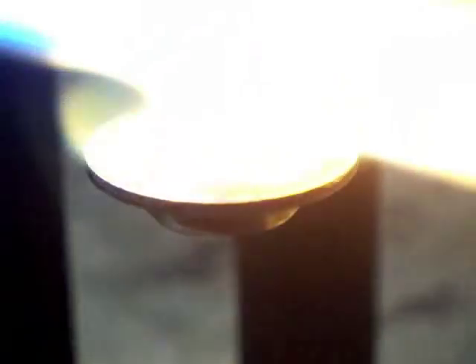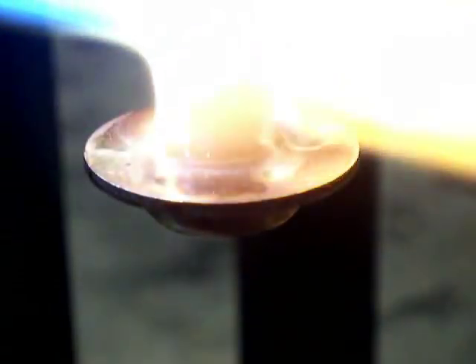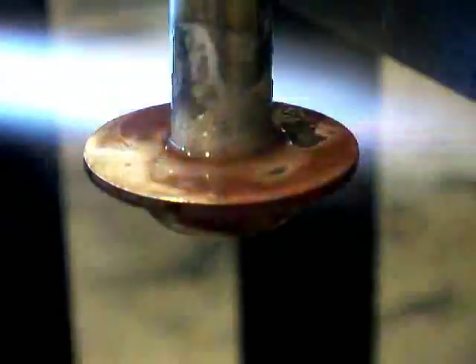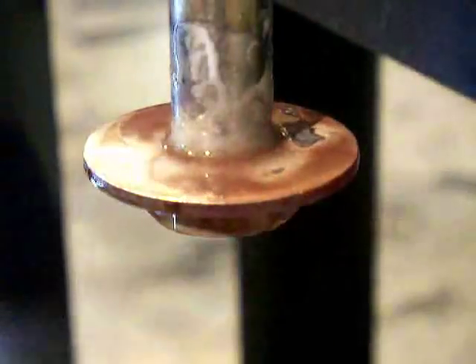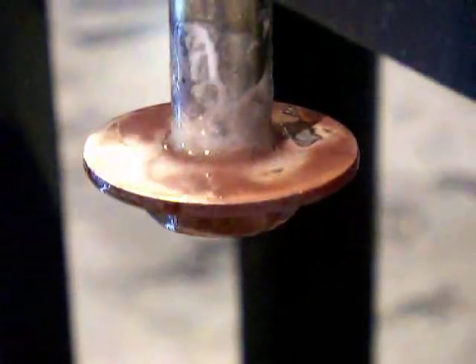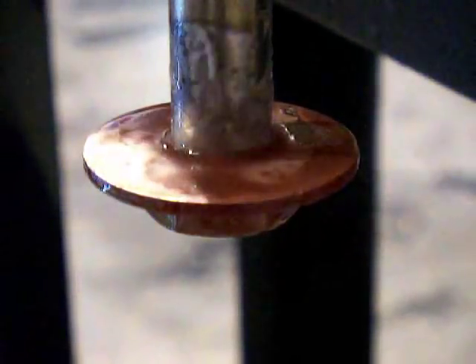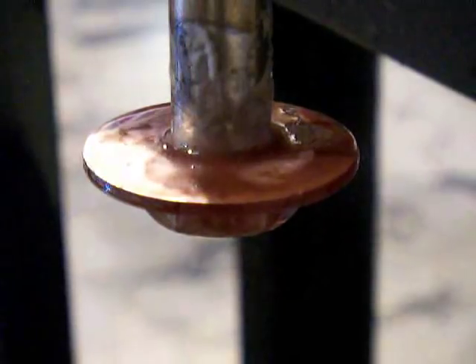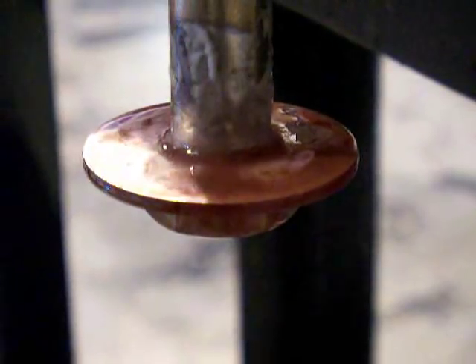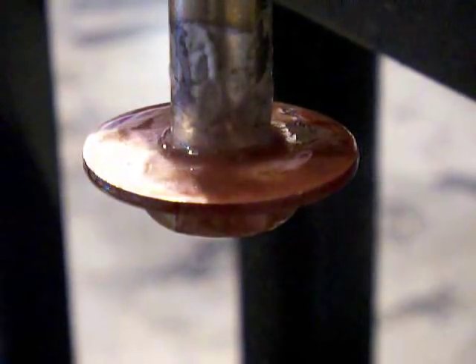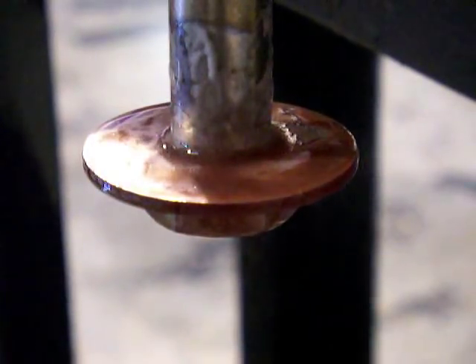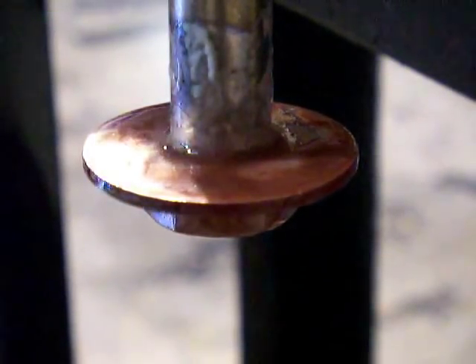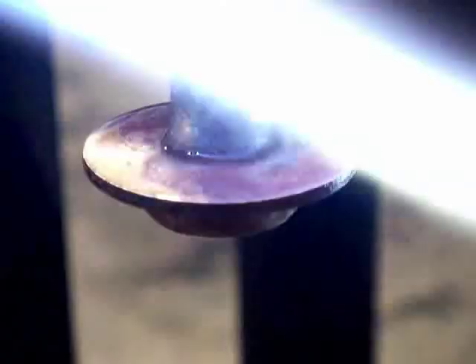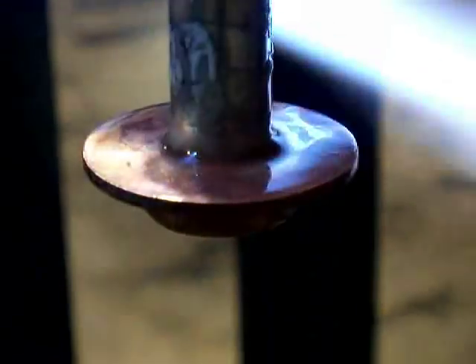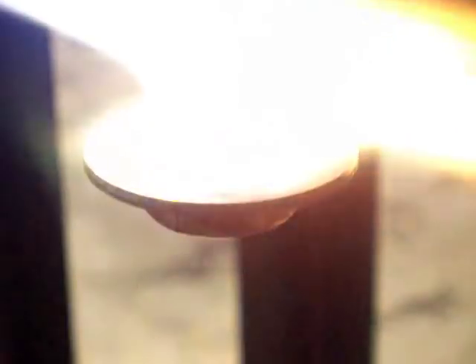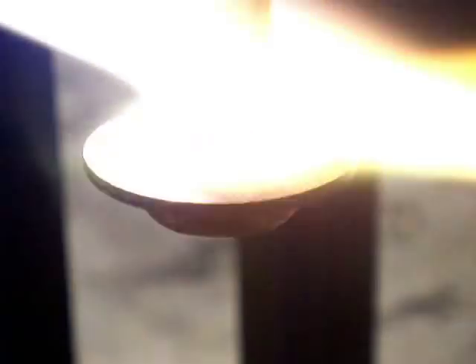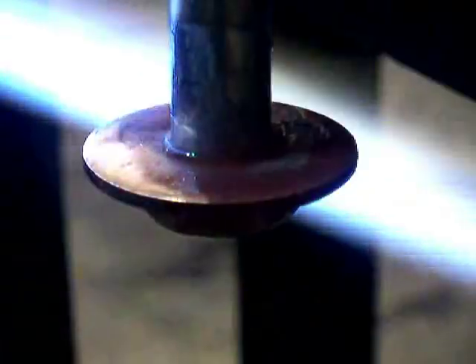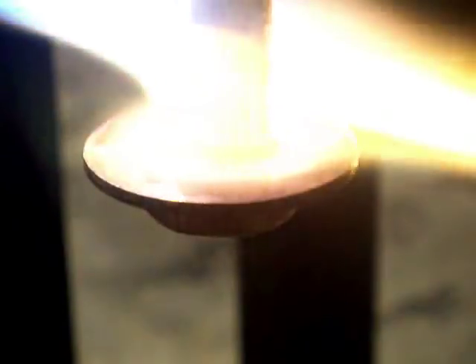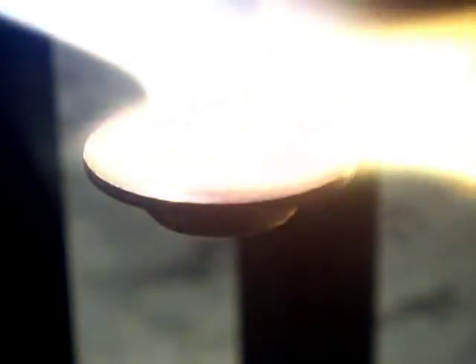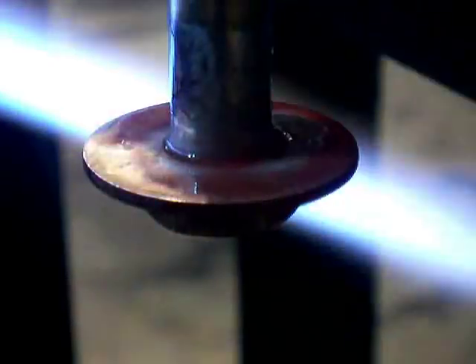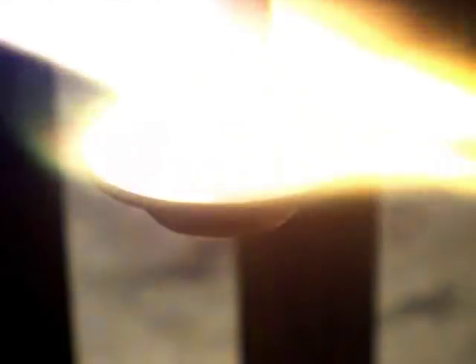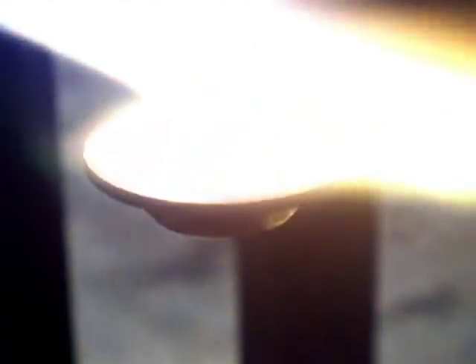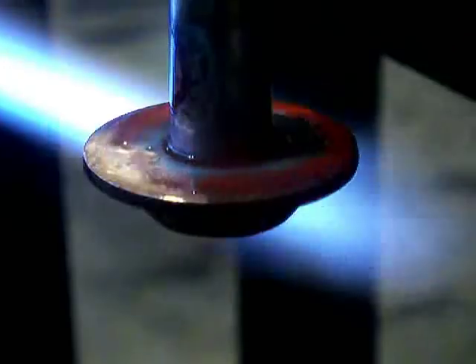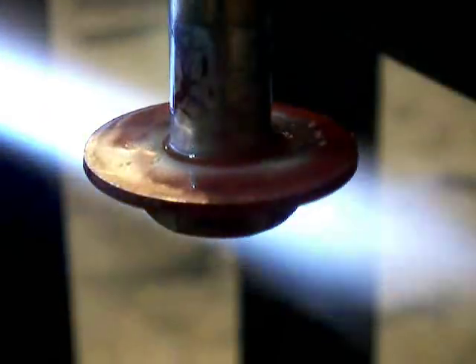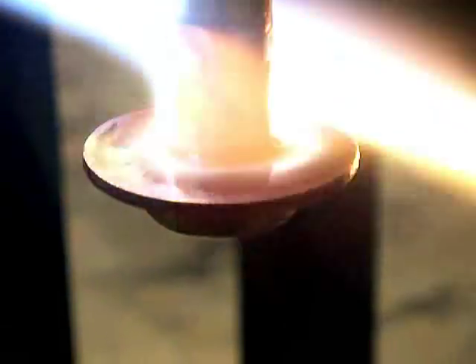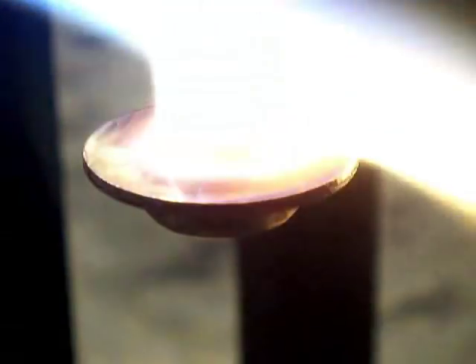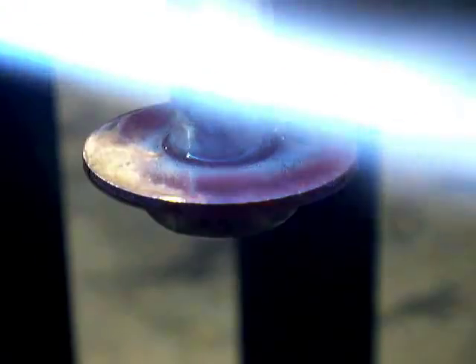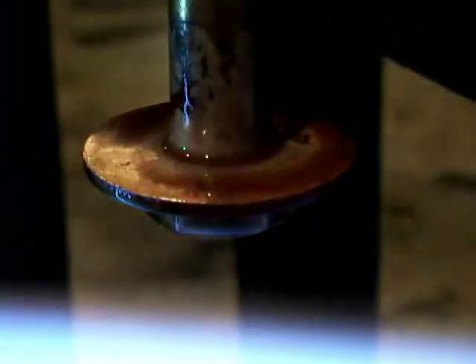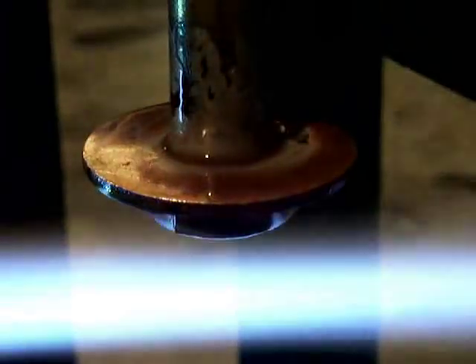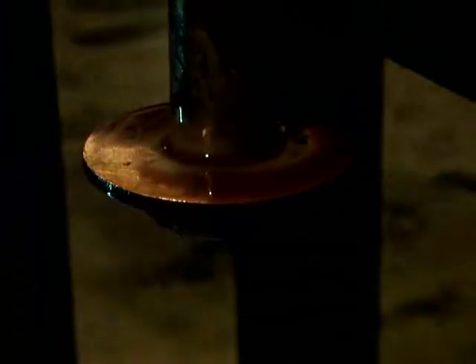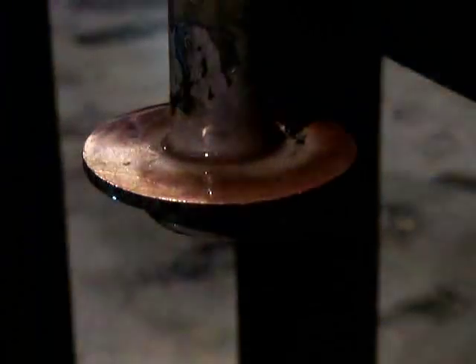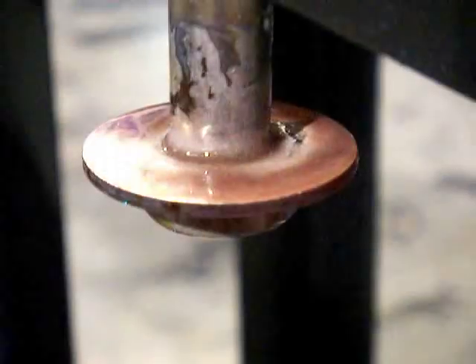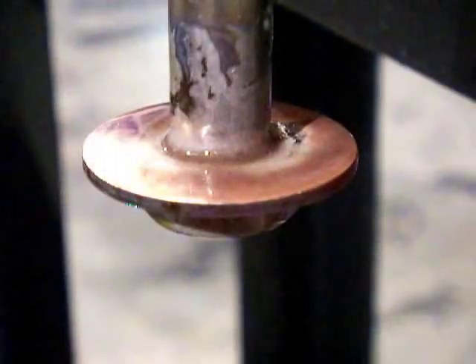Watch the collar around that, between the bolt and the copper washer. Make sure it's good and wet looking in there. Get that up just barely pink. And then there we go.